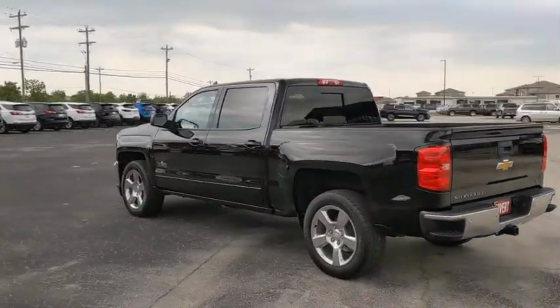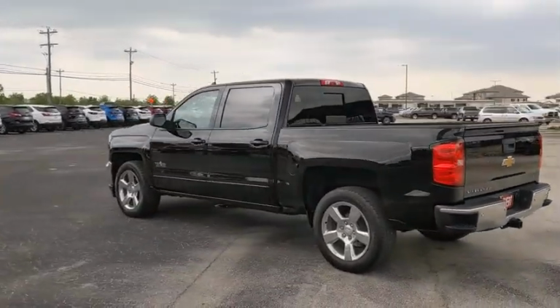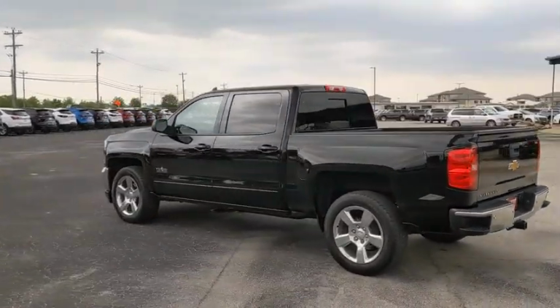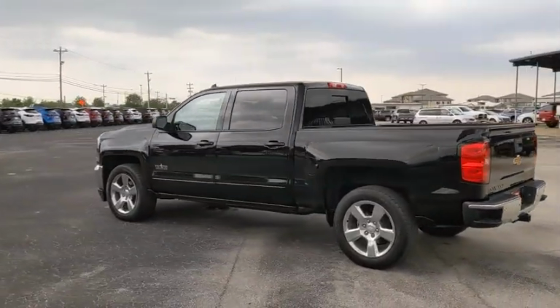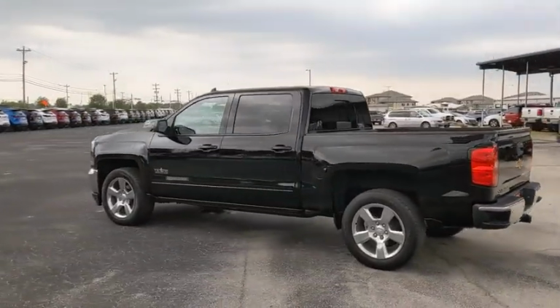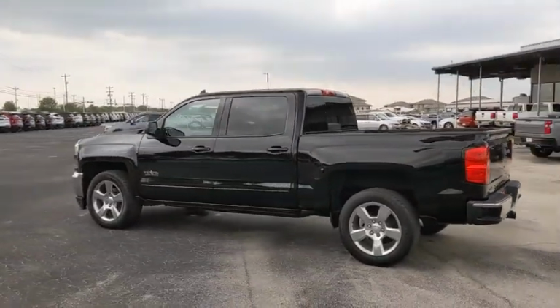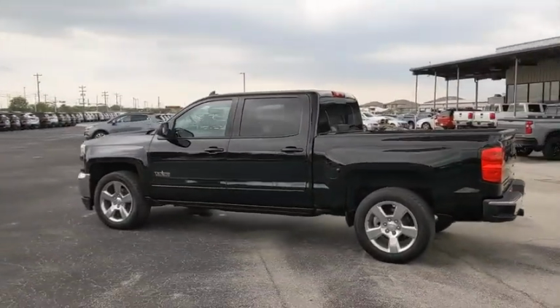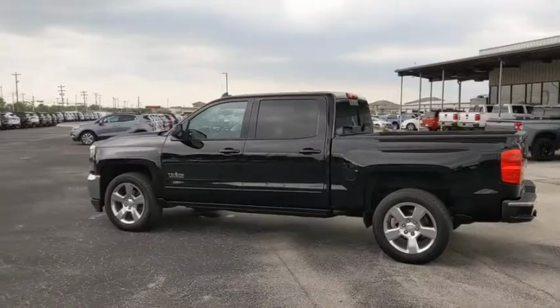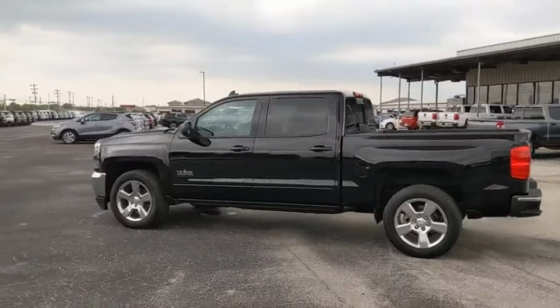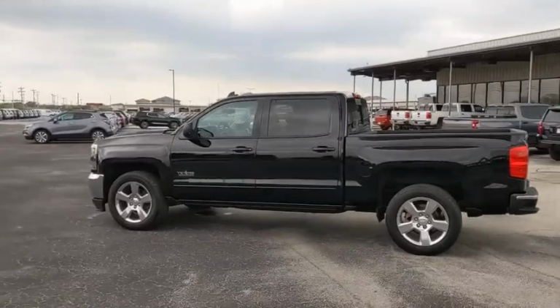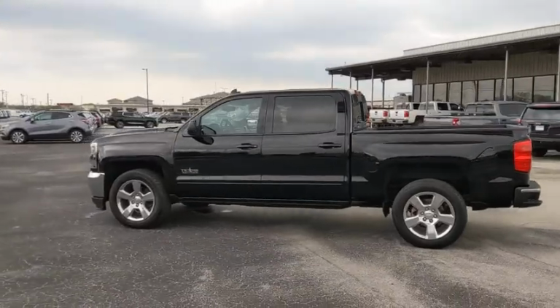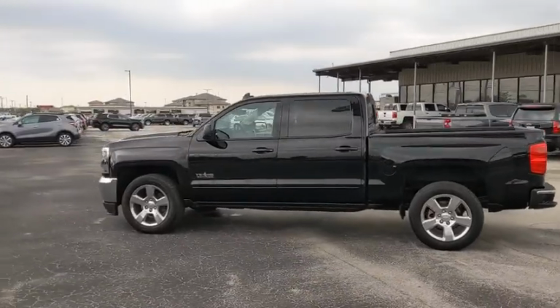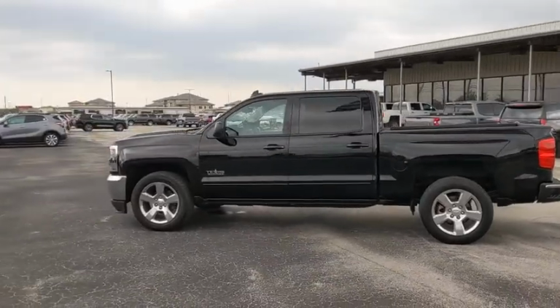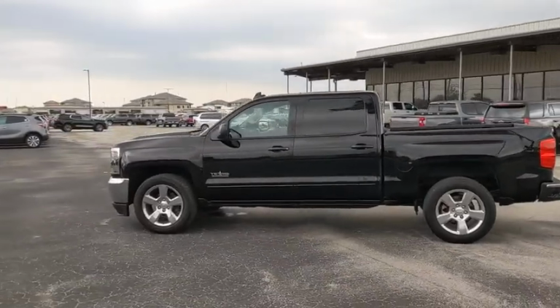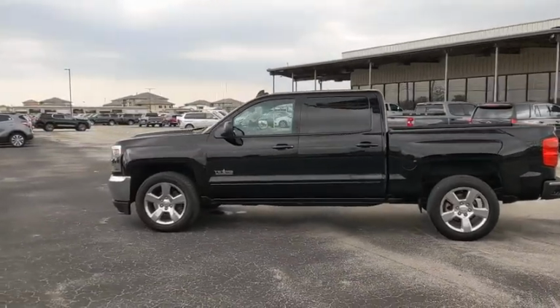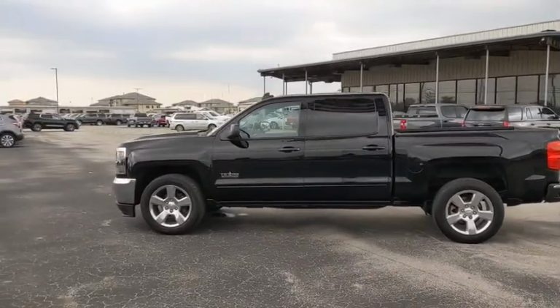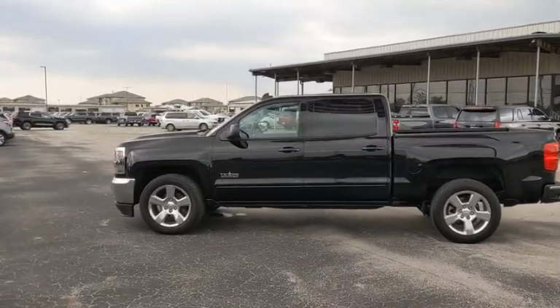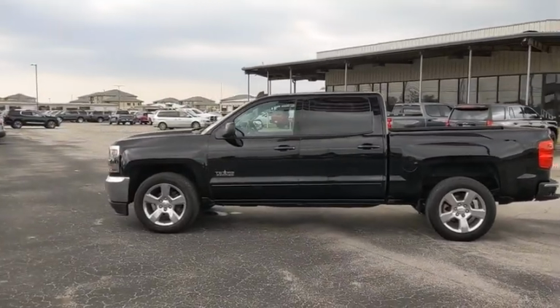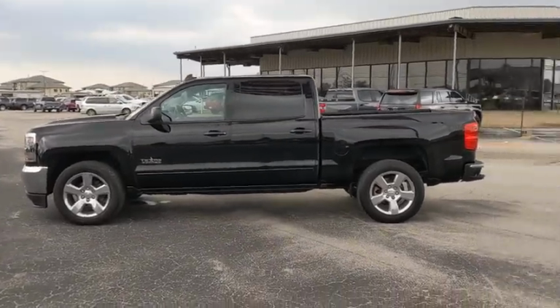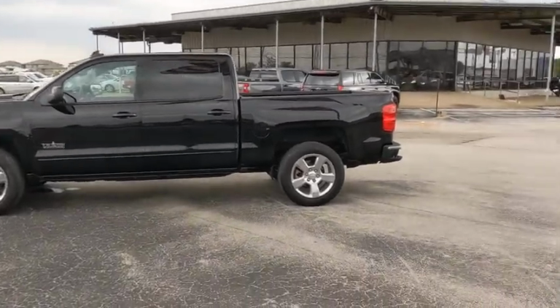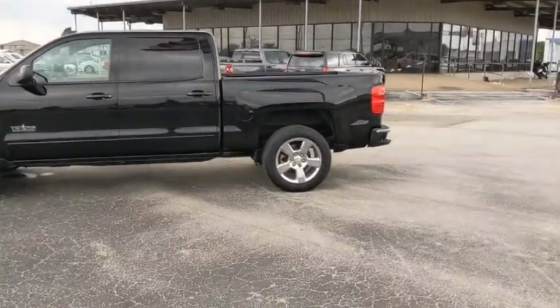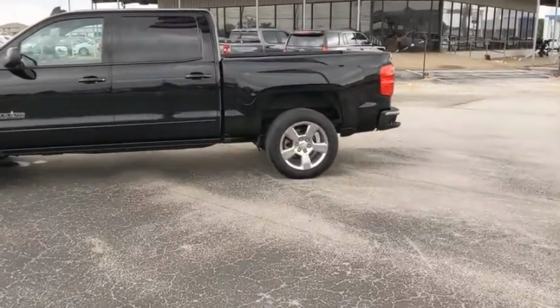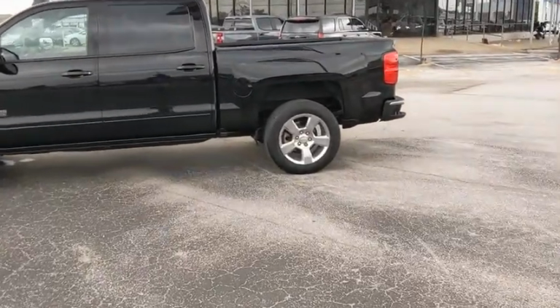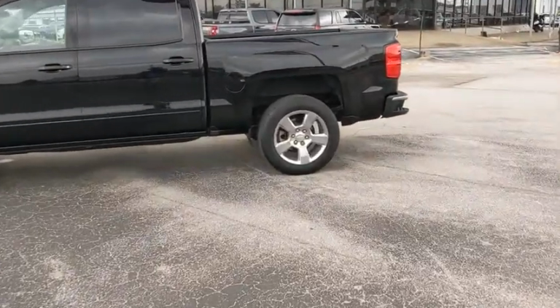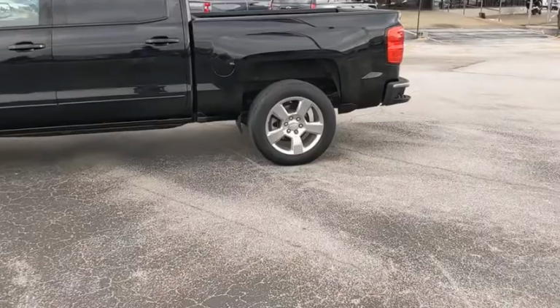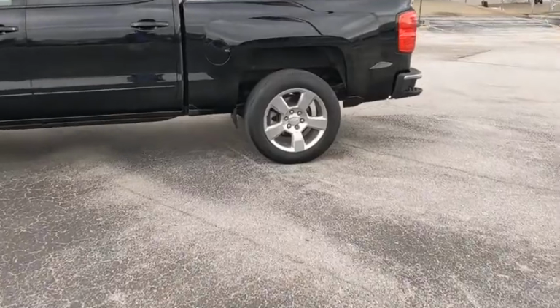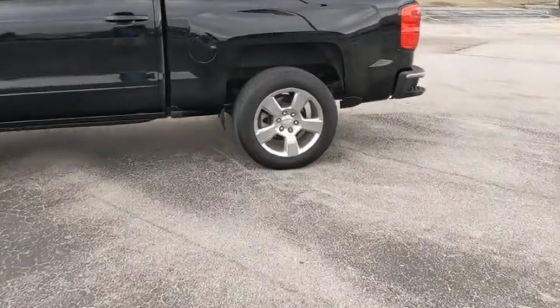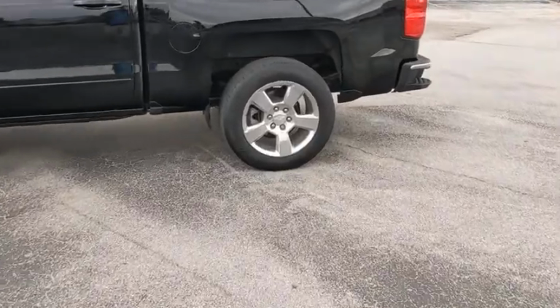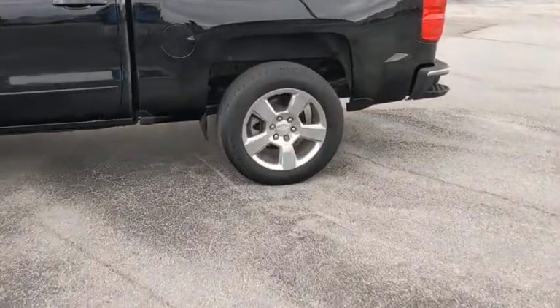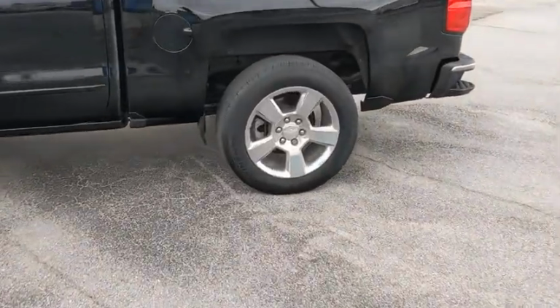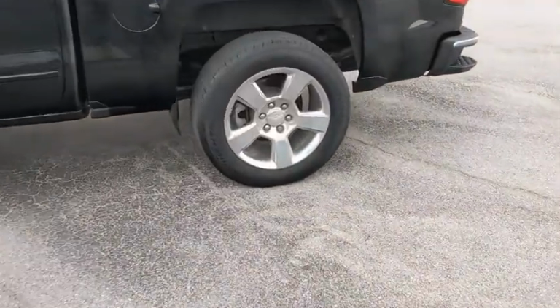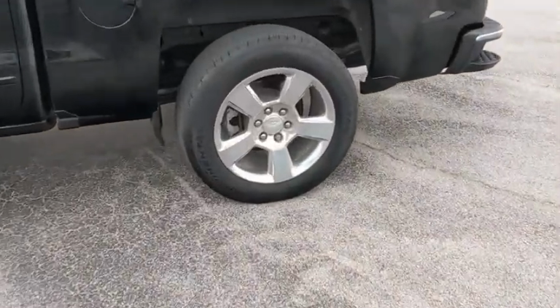This vehicle has less than 40,000 miles. Here are some of this vehicle's great options: traction control, steering wheel audio controls, stability control.